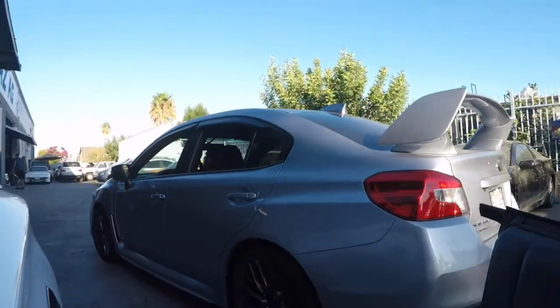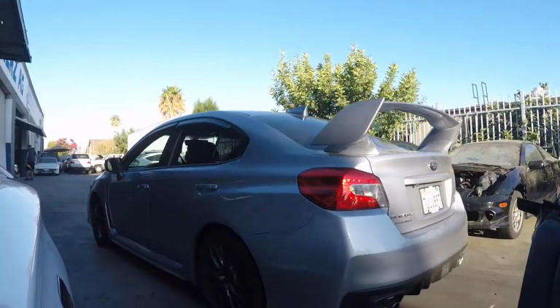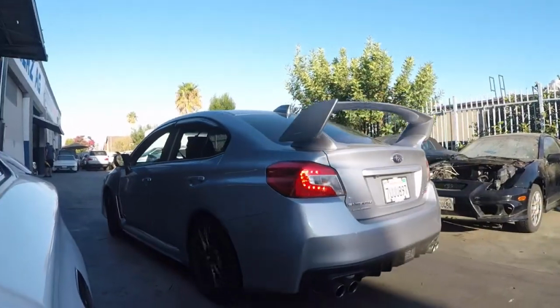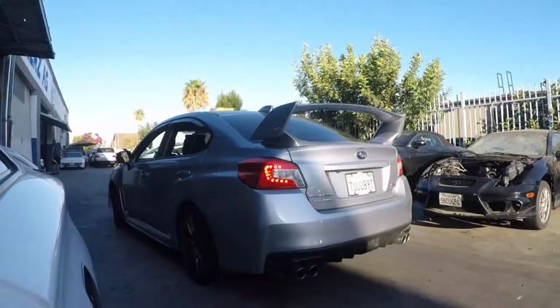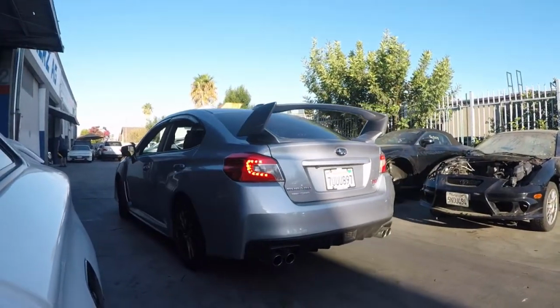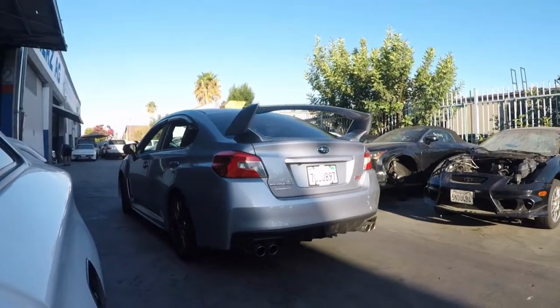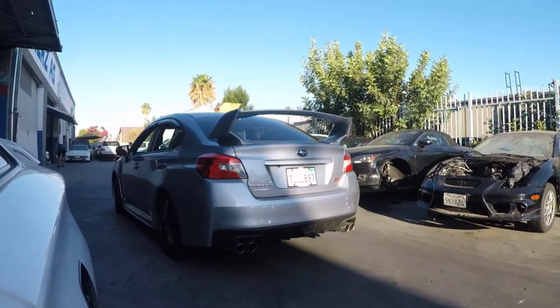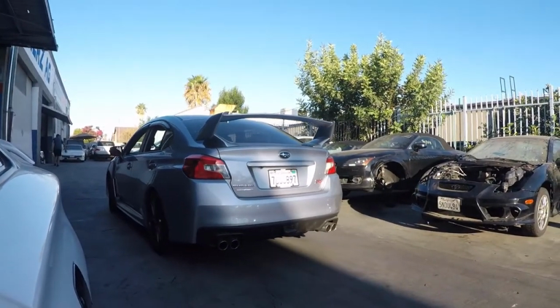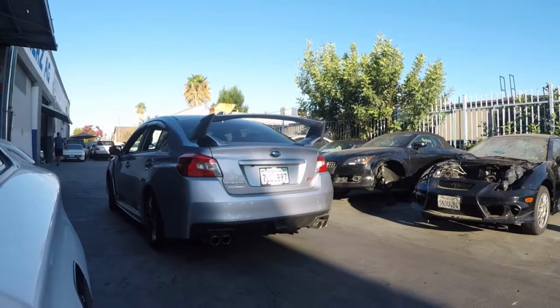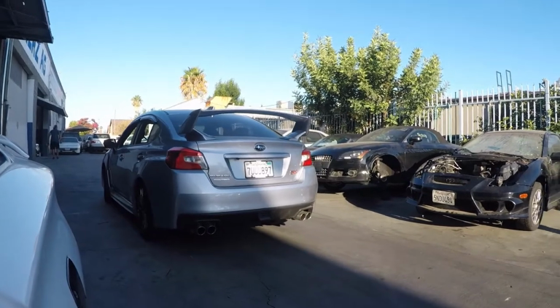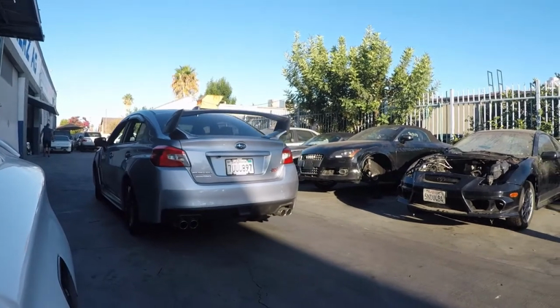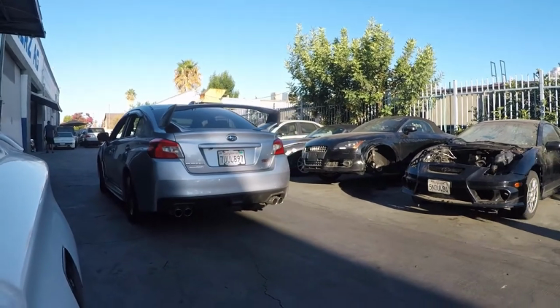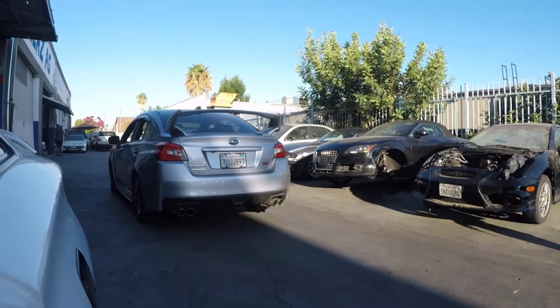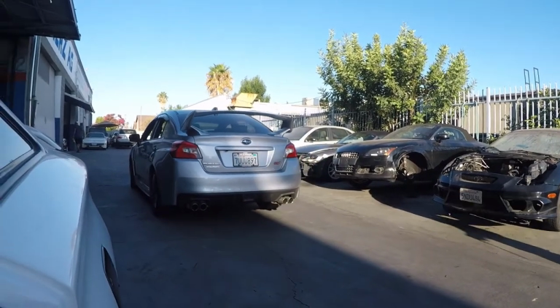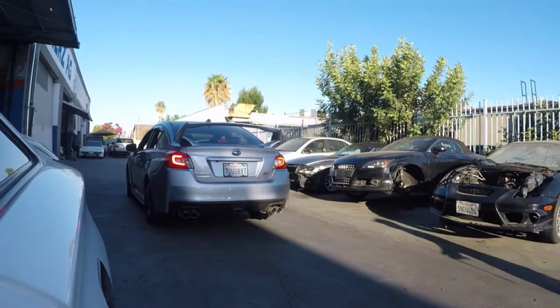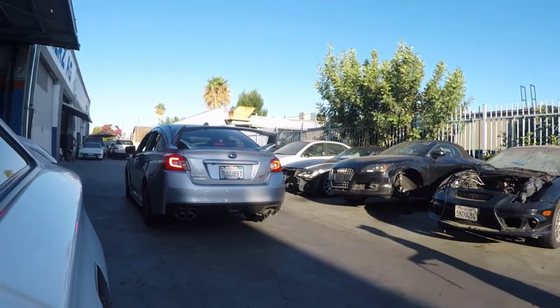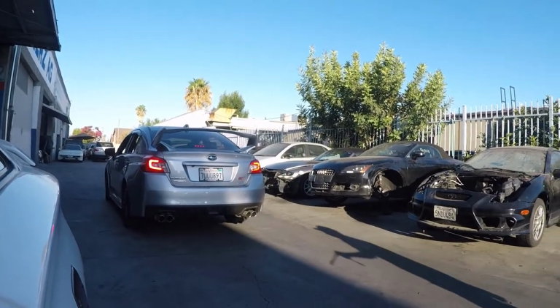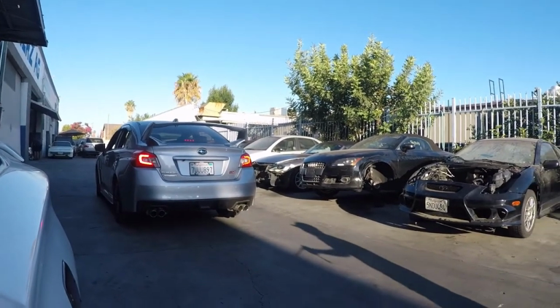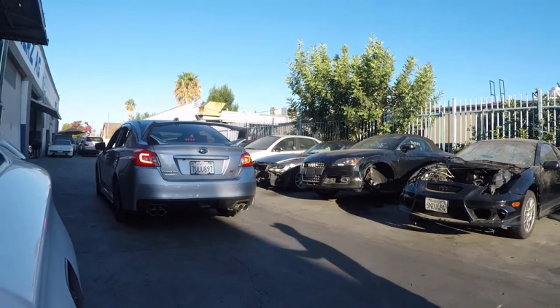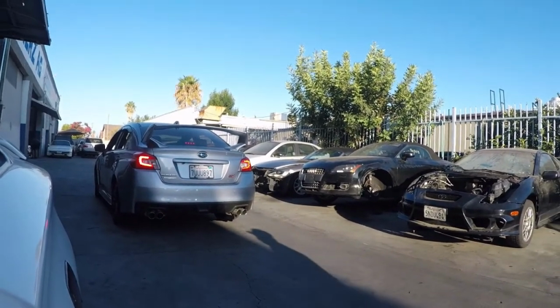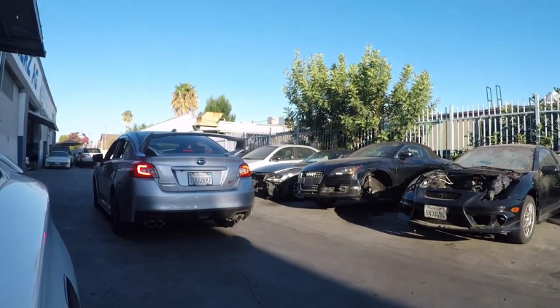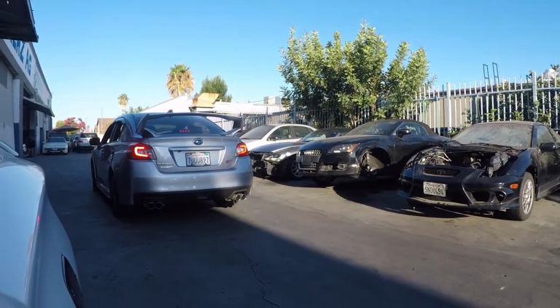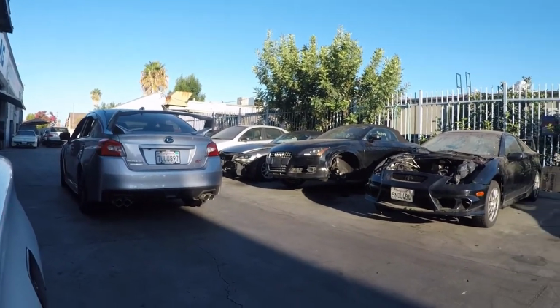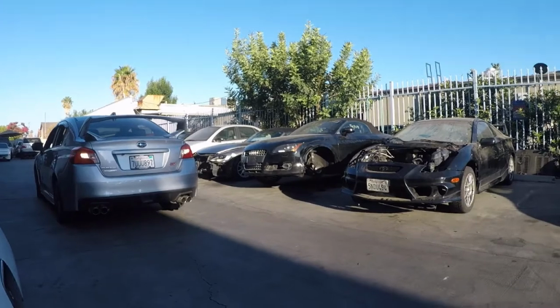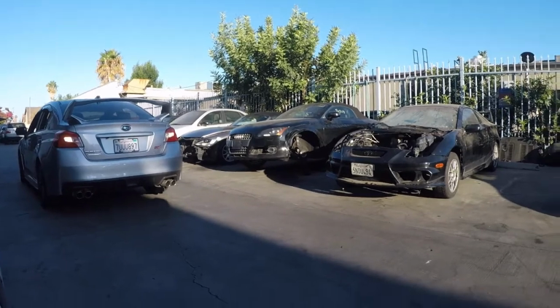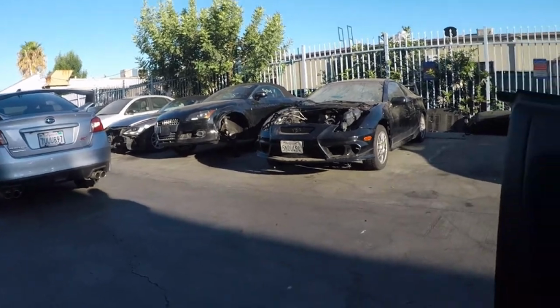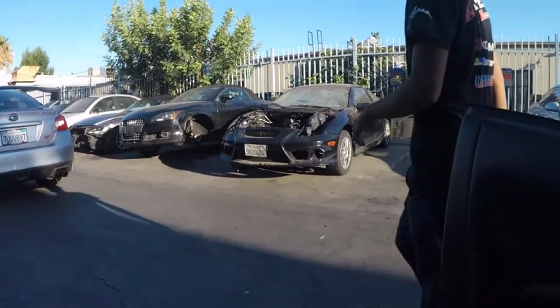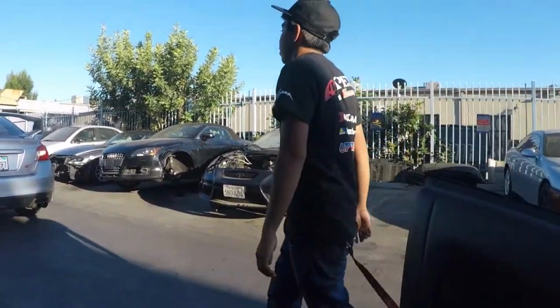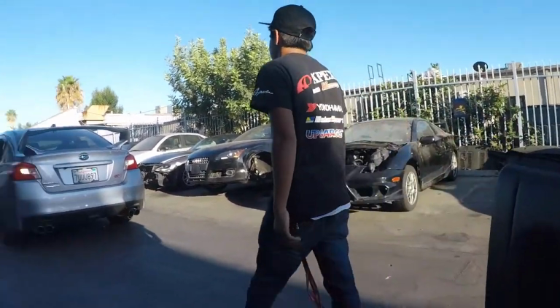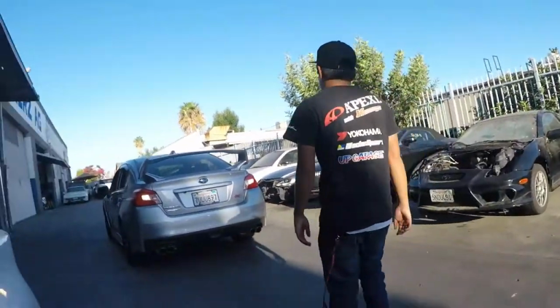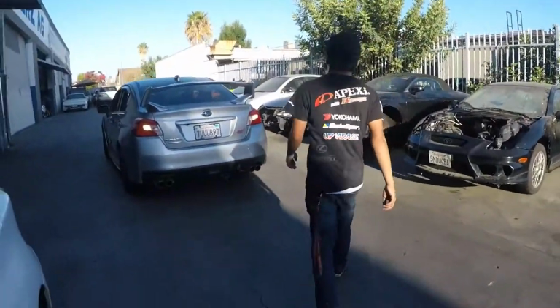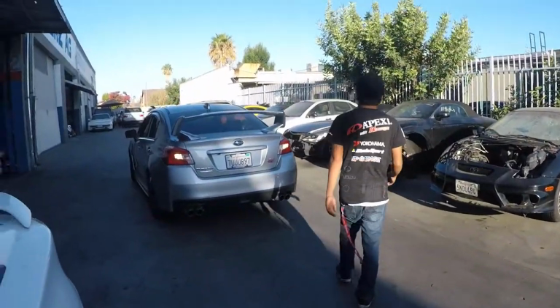My cousin showing off his STI — thinks he's all cool. Laters. Alright, laters bro.